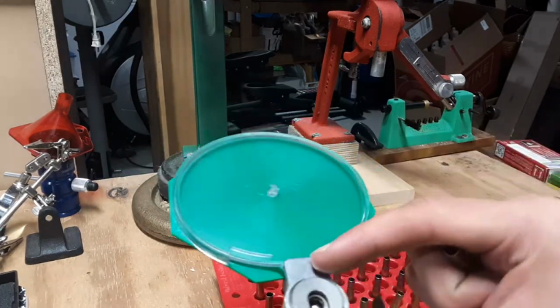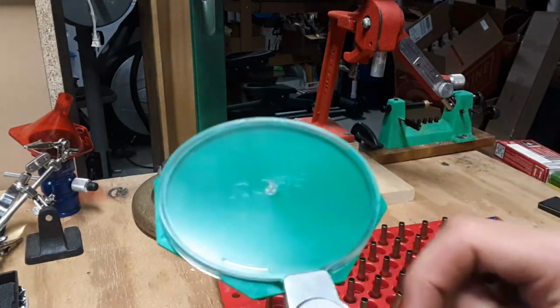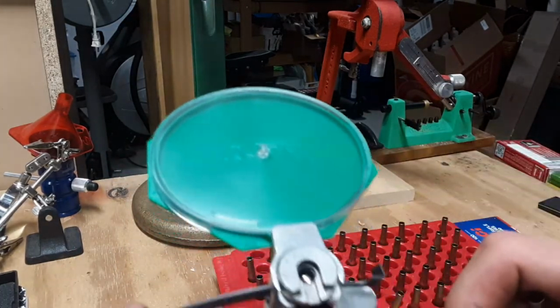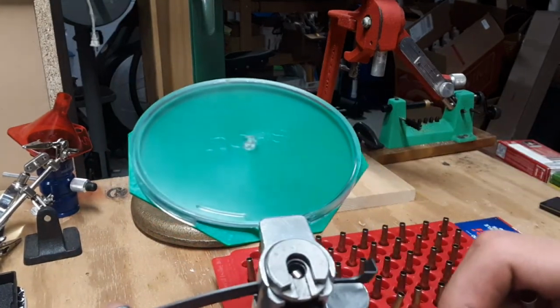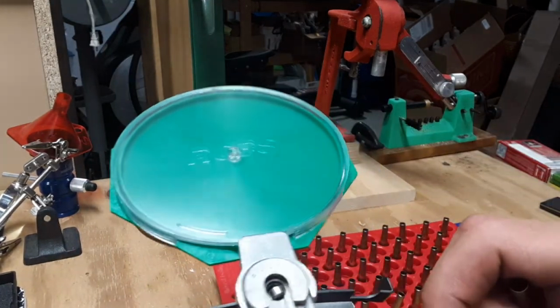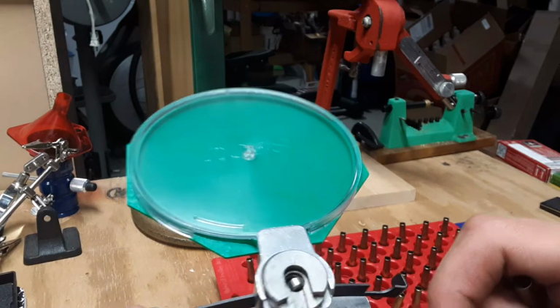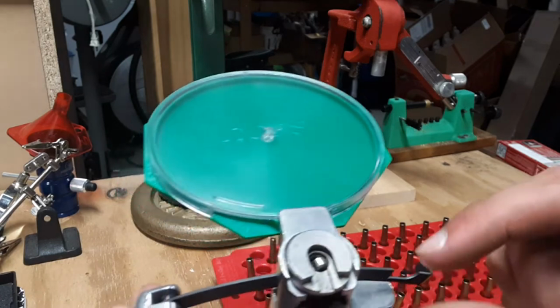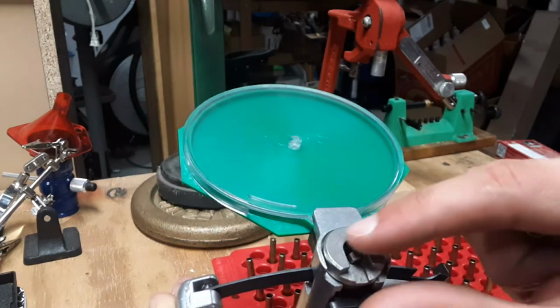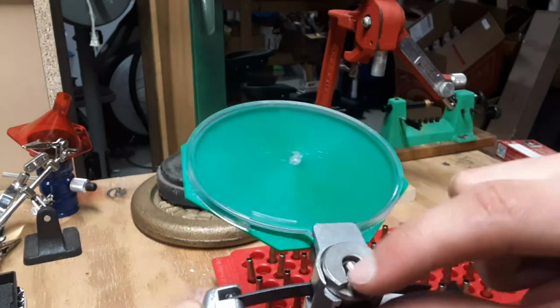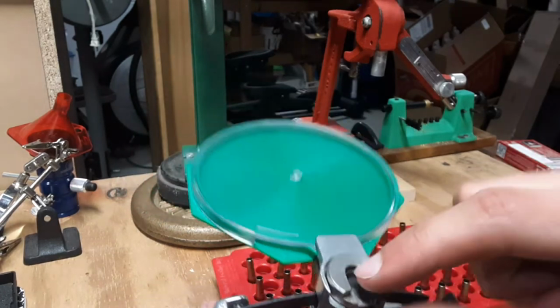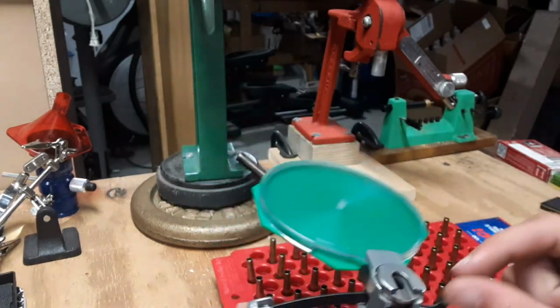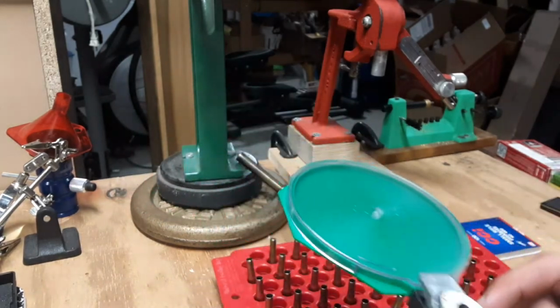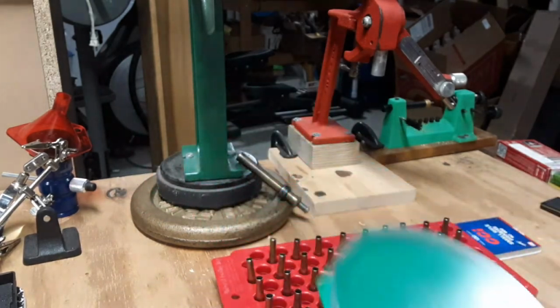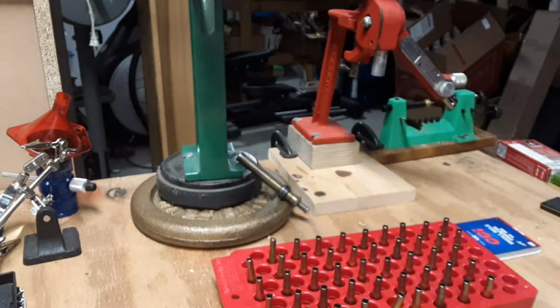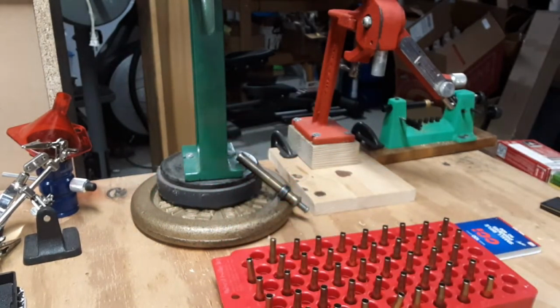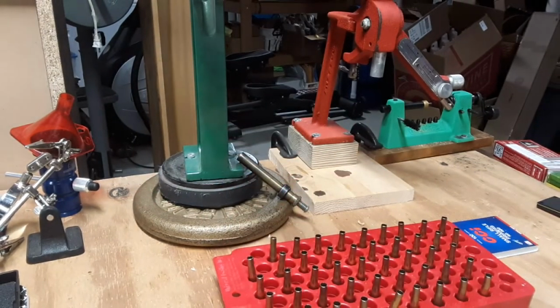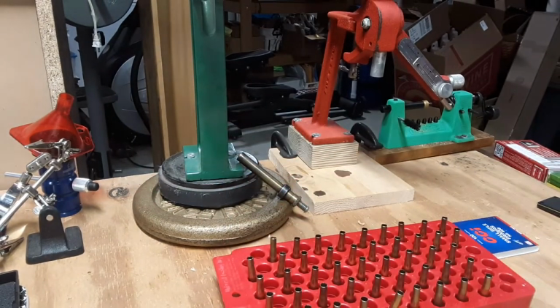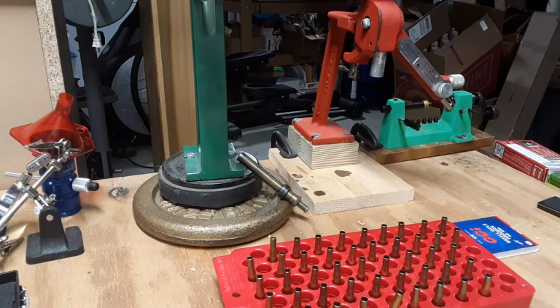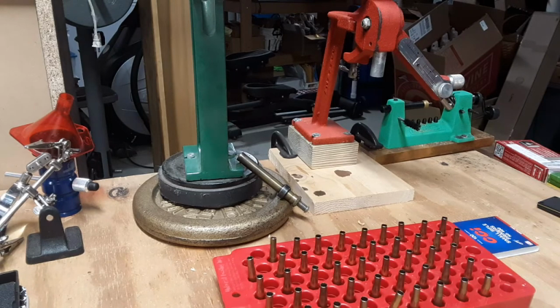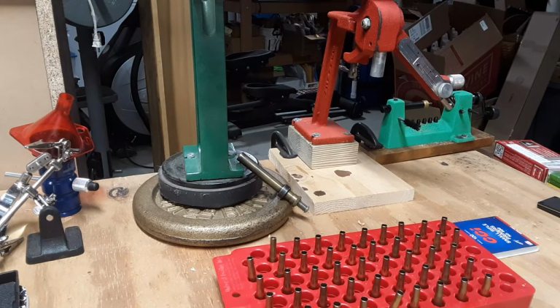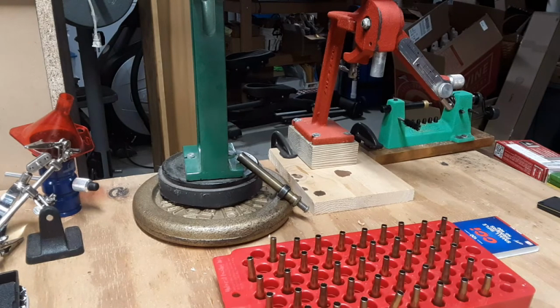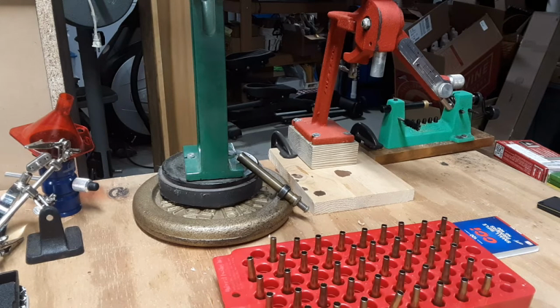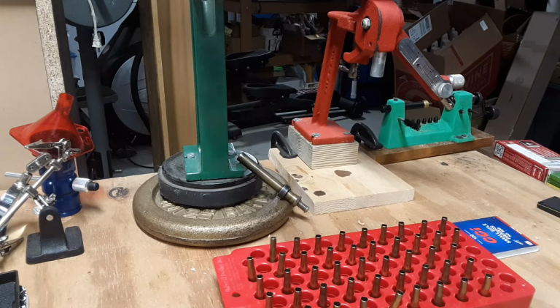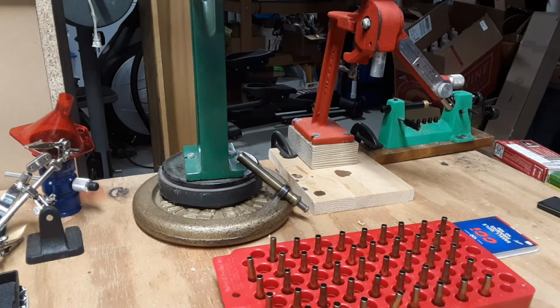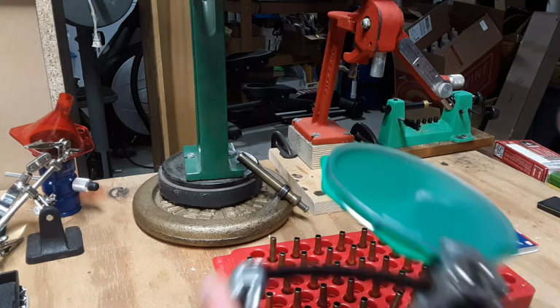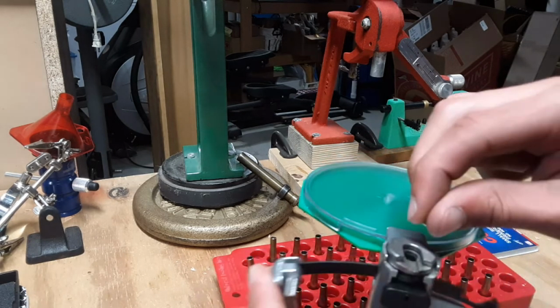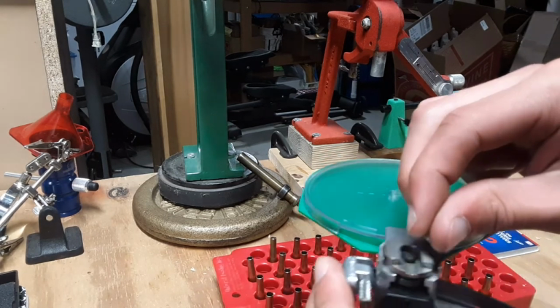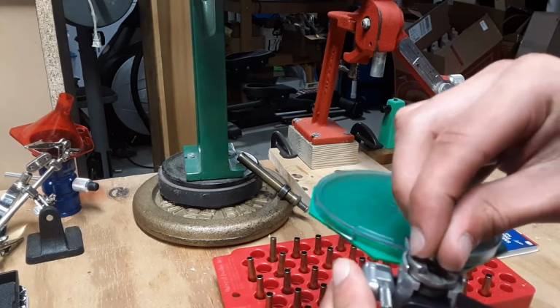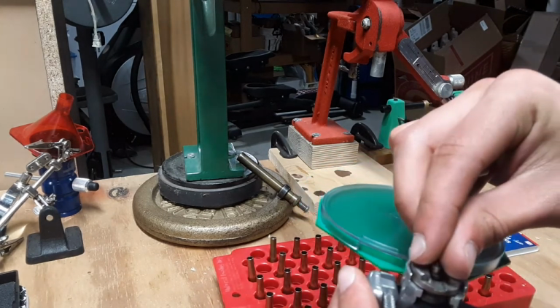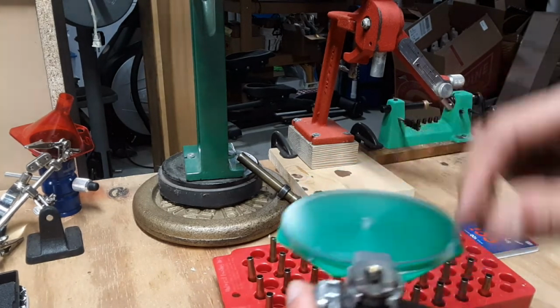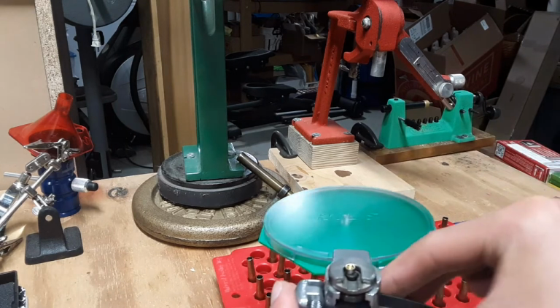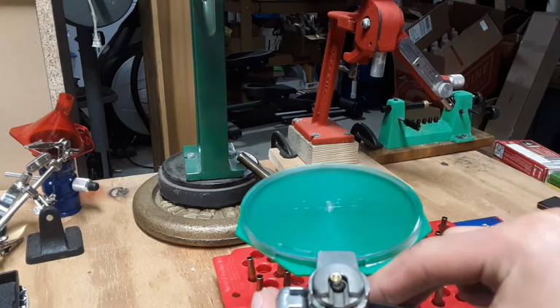Sometimes, as you can see, primers do not come up straight — that's what you gotta watch every time. If one falls on the floor, just manually position it where you need to.